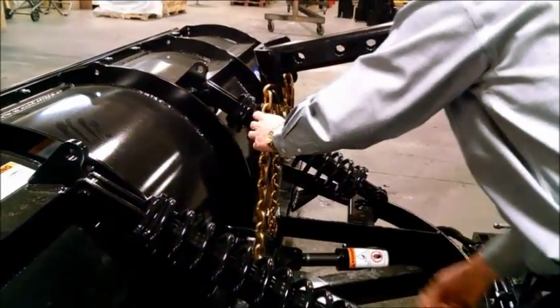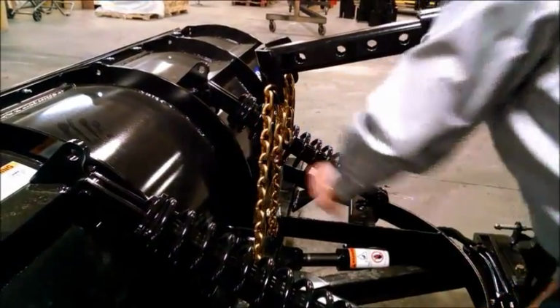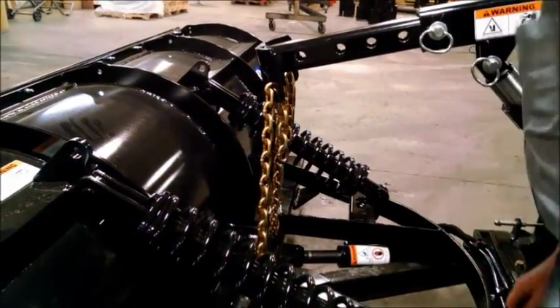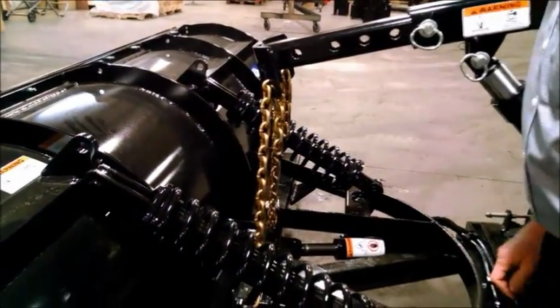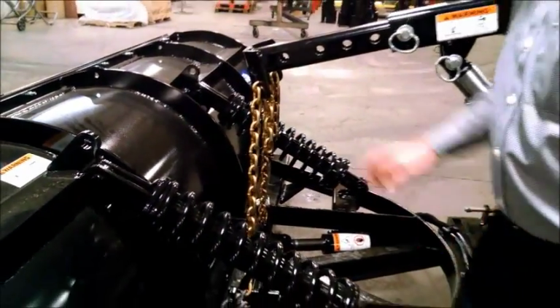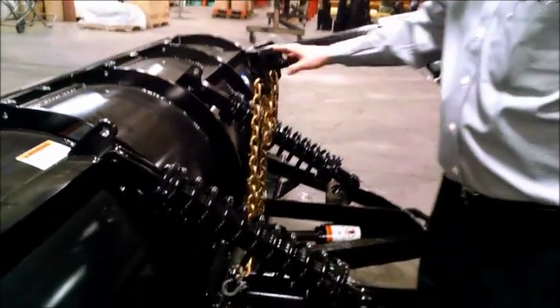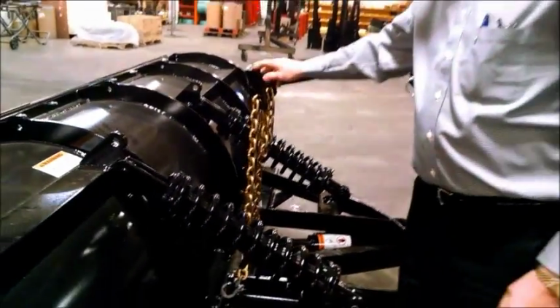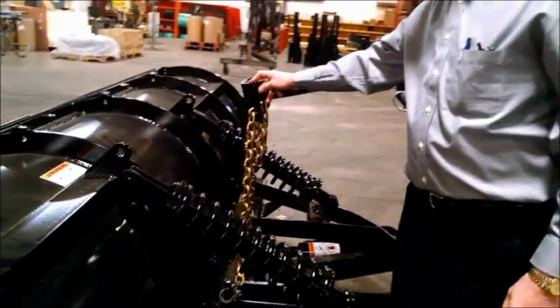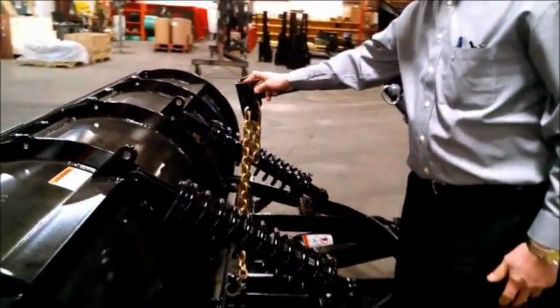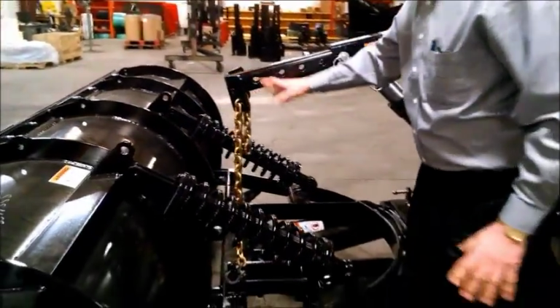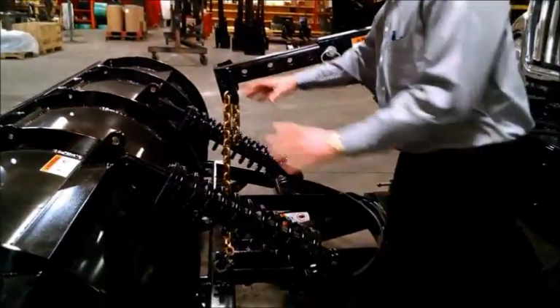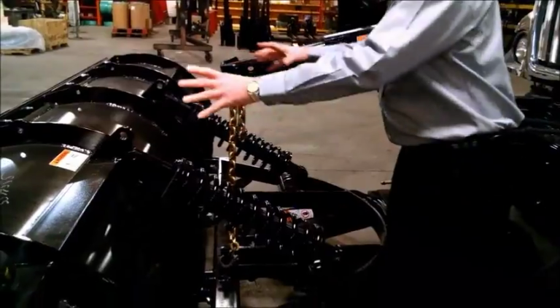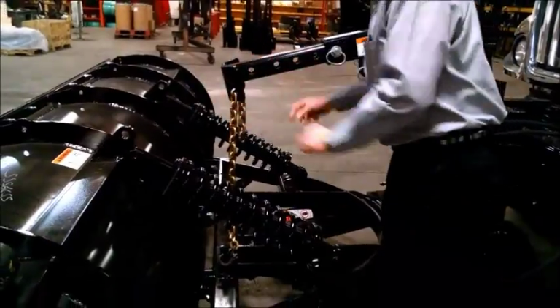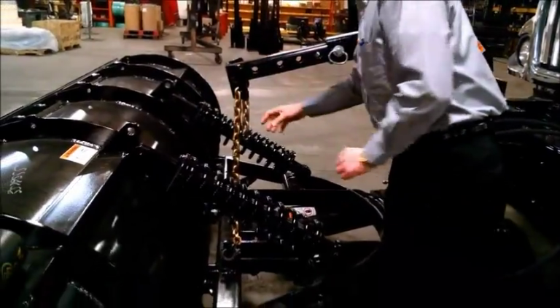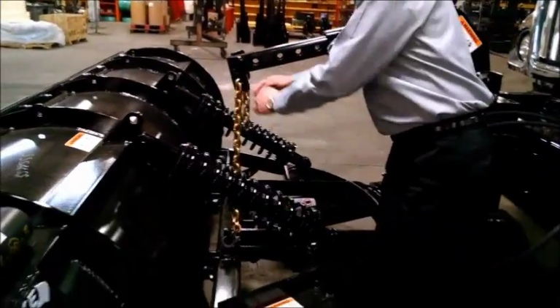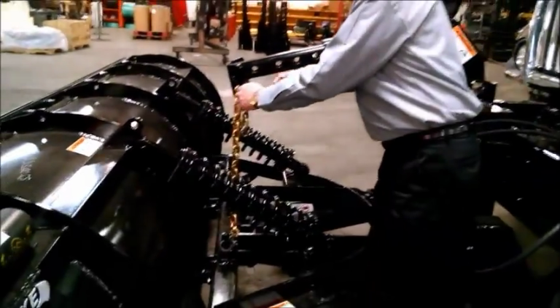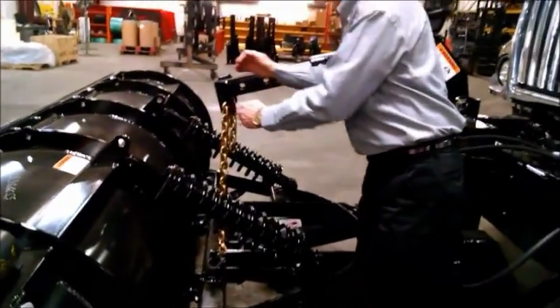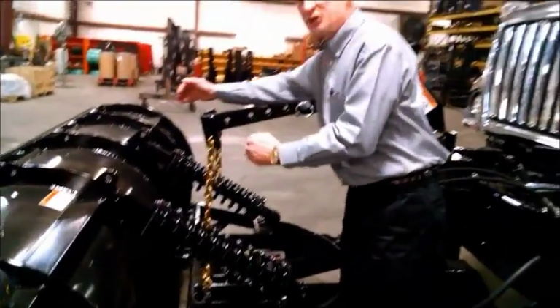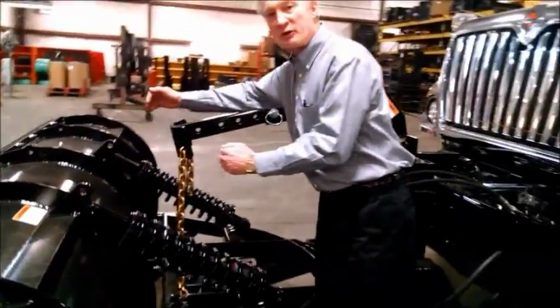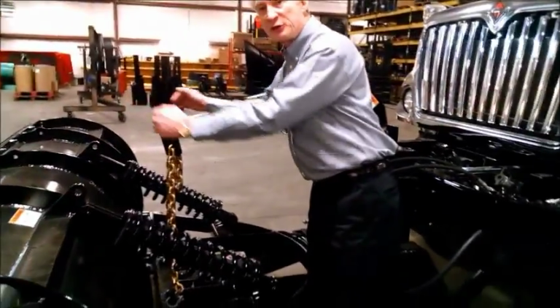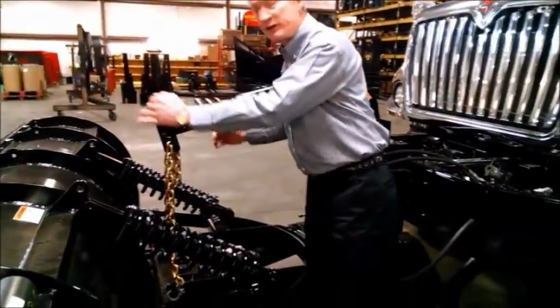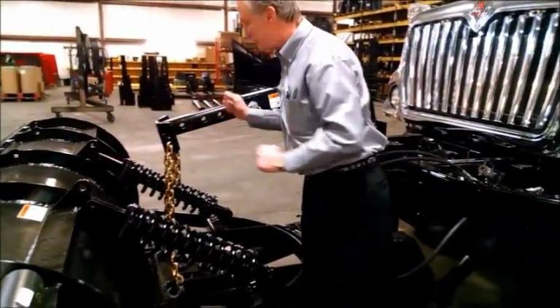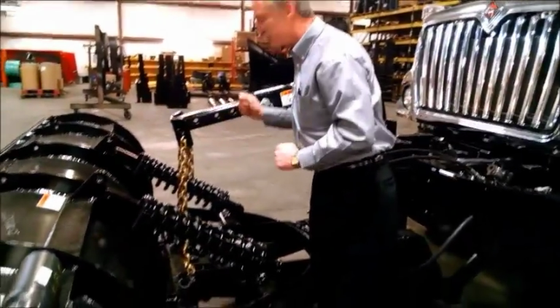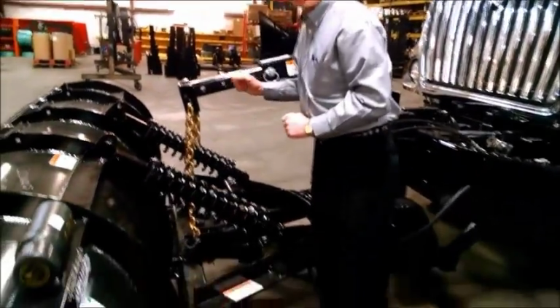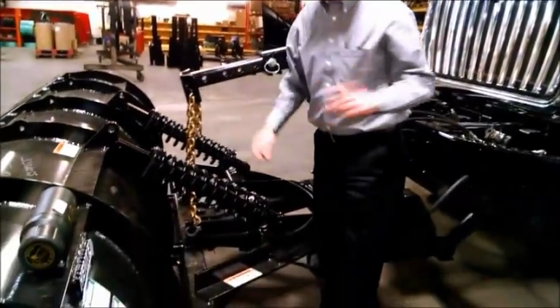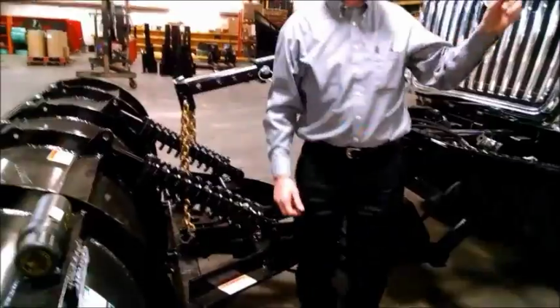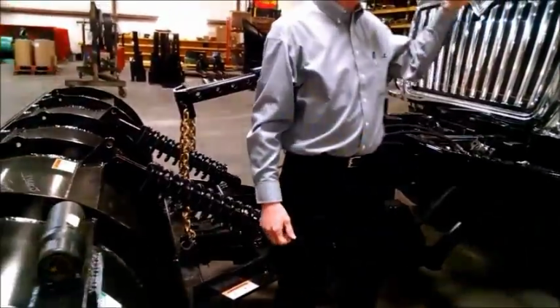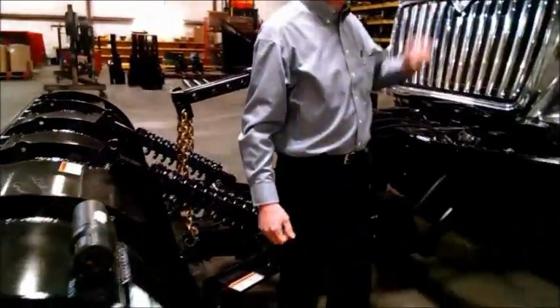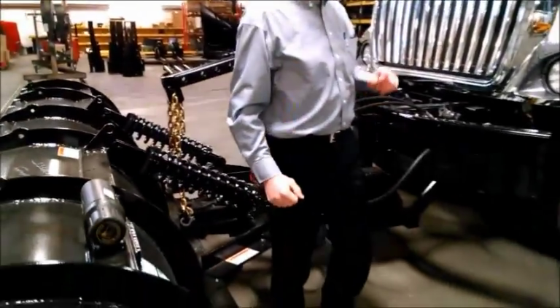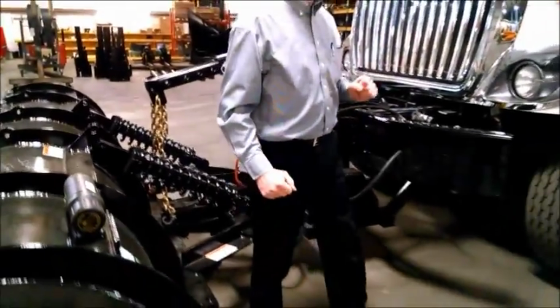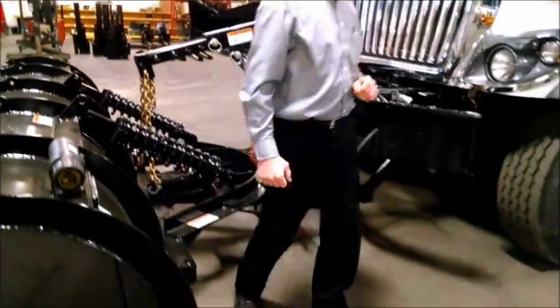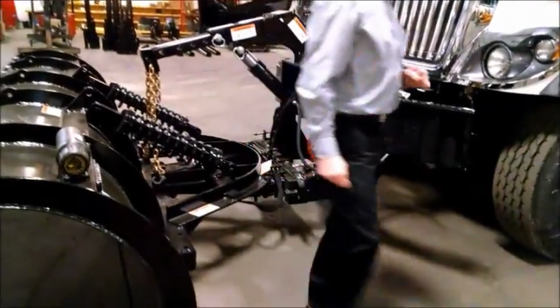This will improve our level lifting performance quite a bit, because now as you angle, one chain doesn't need to grow in length relative to another. So we'll have Ken fire up the truck and angle it from side to side.